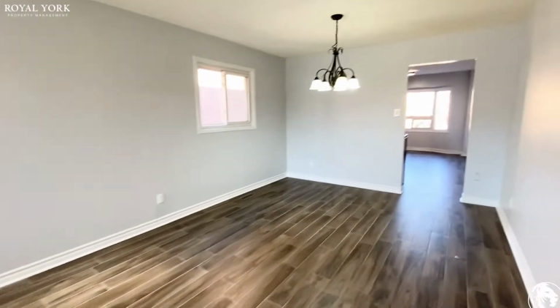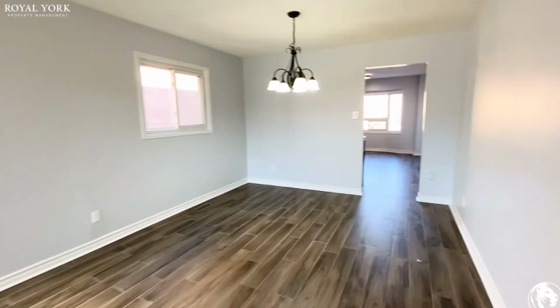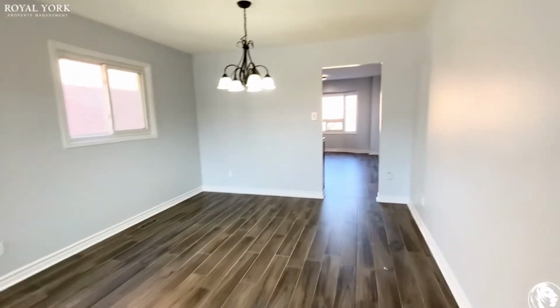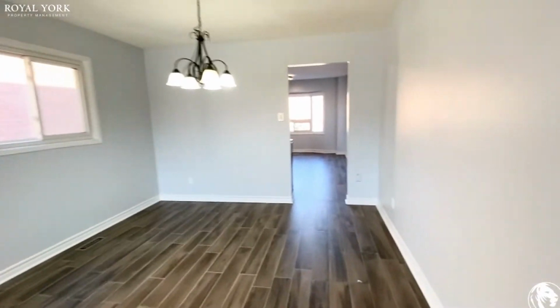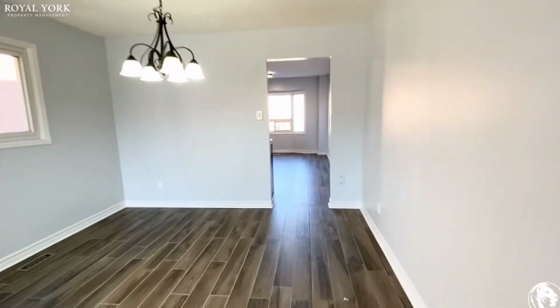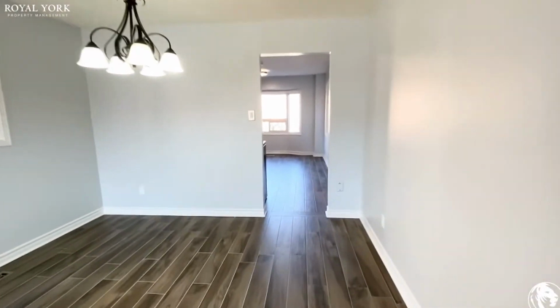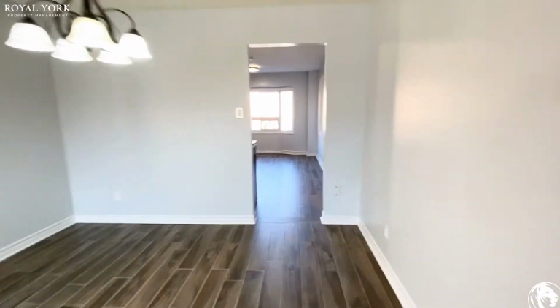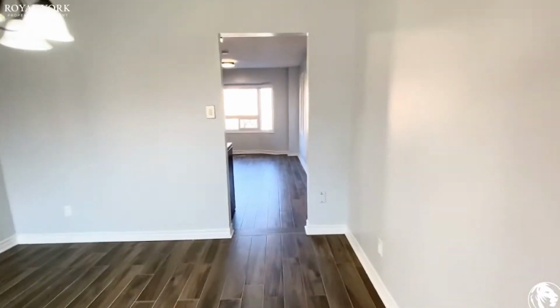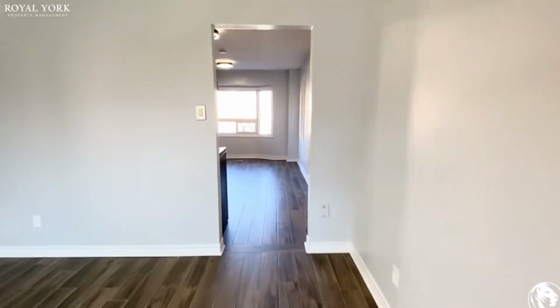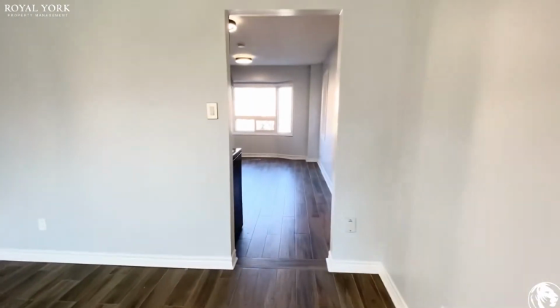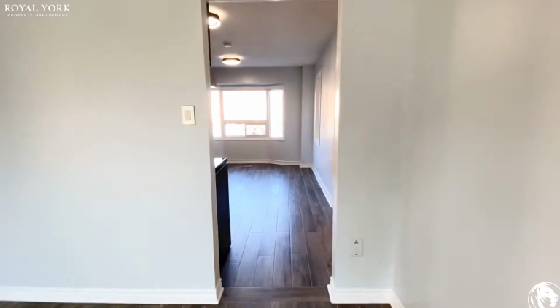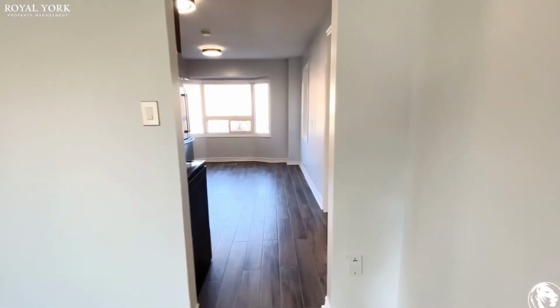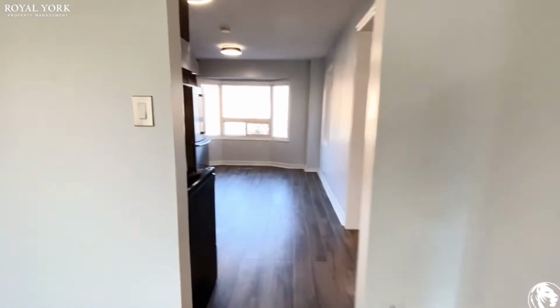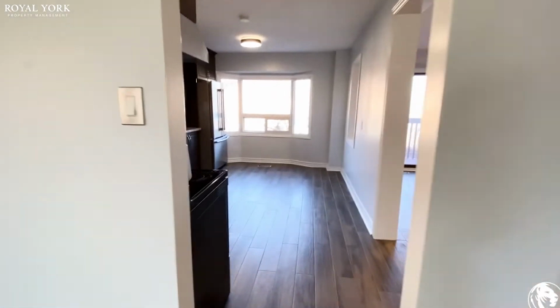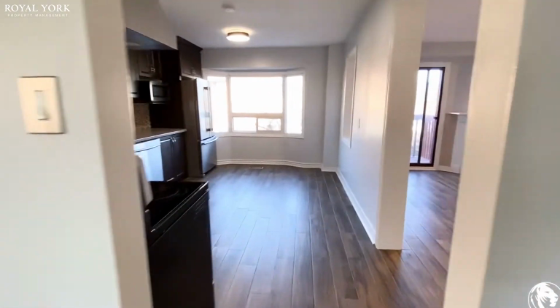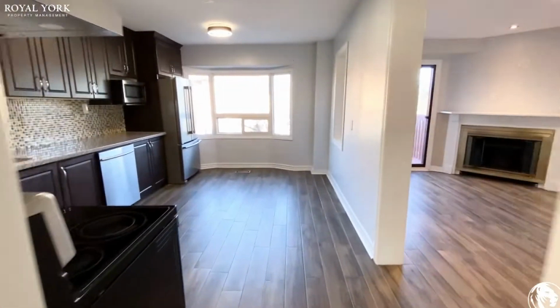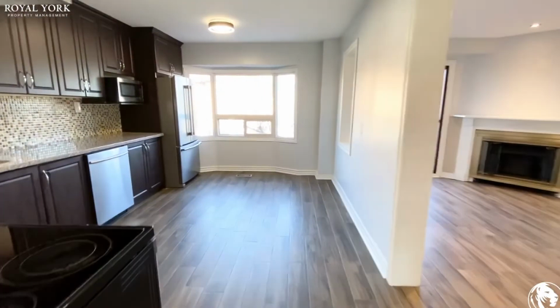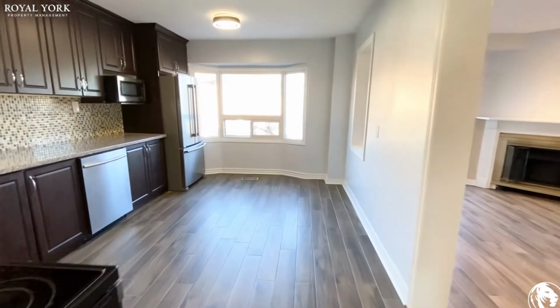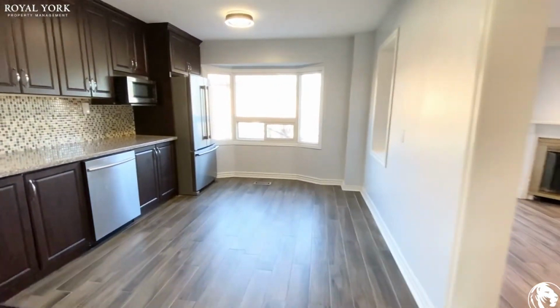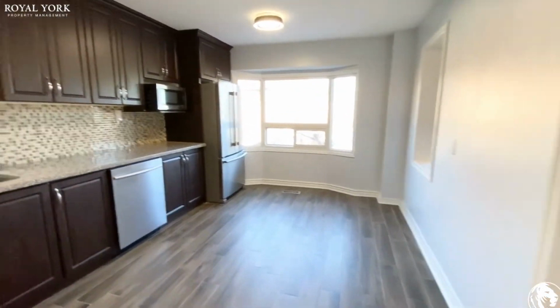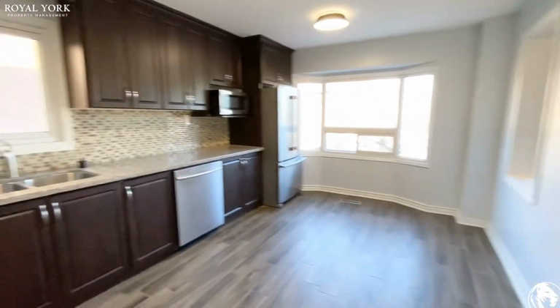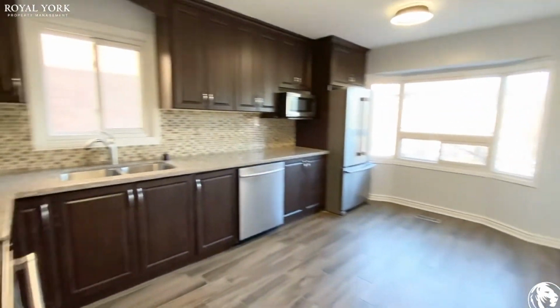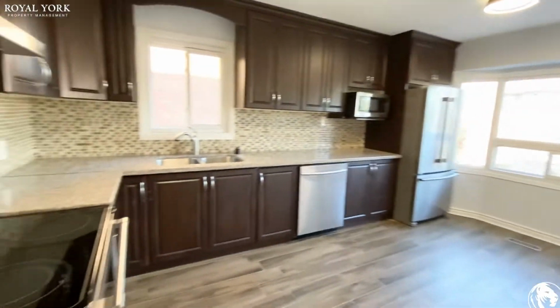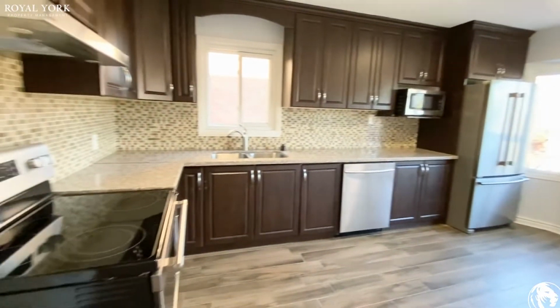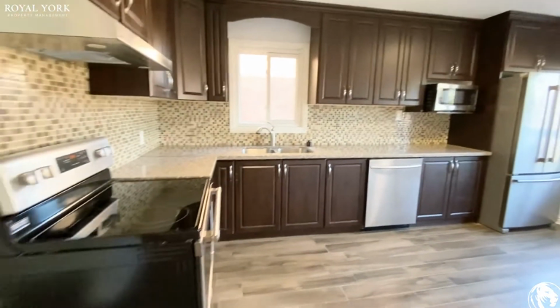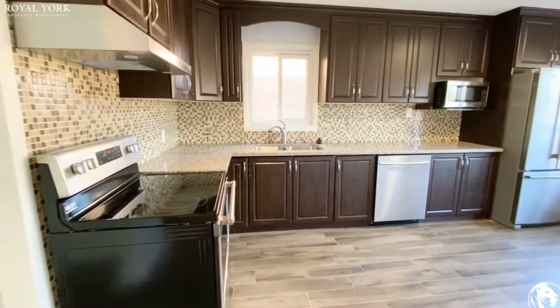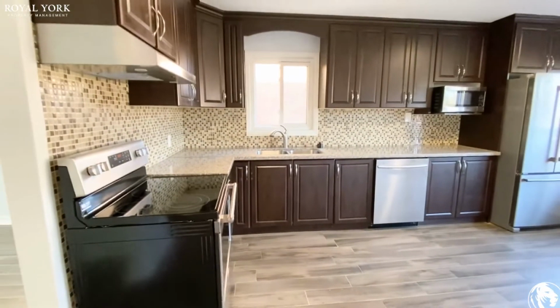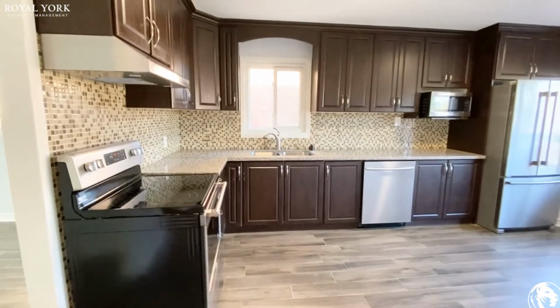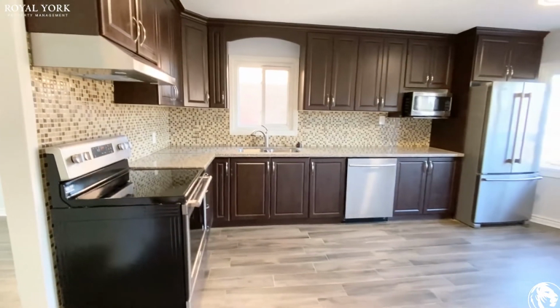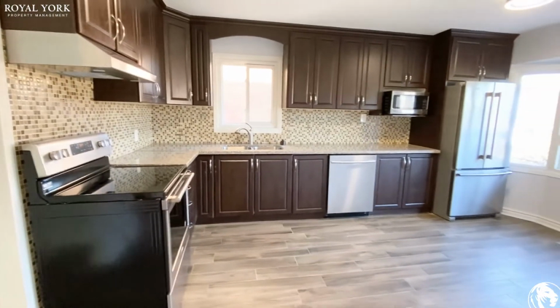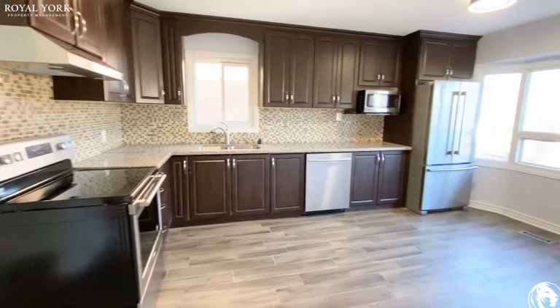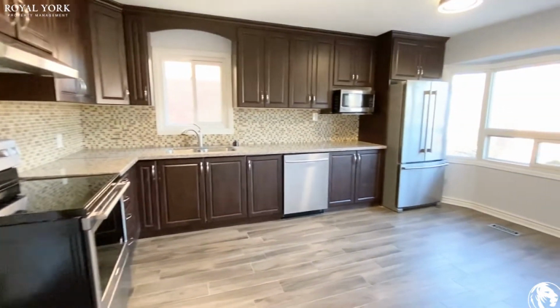Walking through, you have your spacious kitchen, which can also be an eat-in. You have full-size stainless steel appliances.